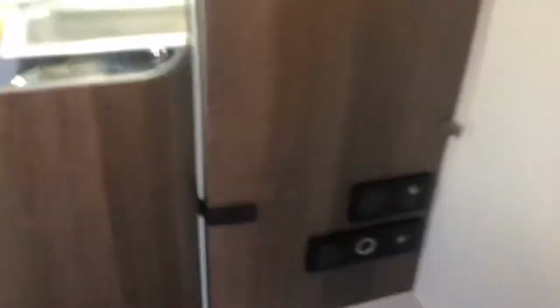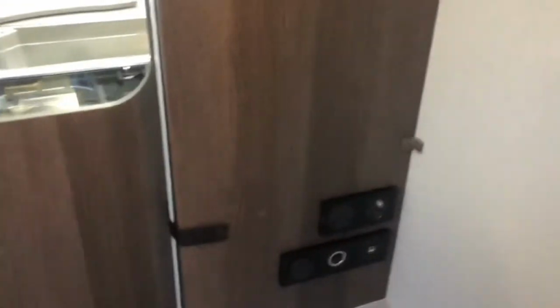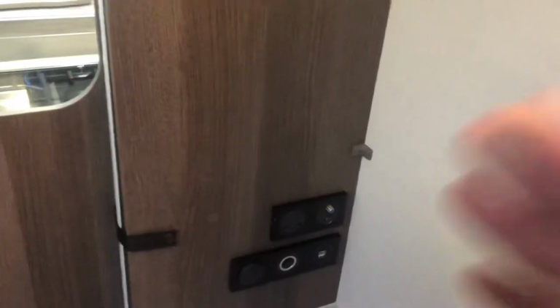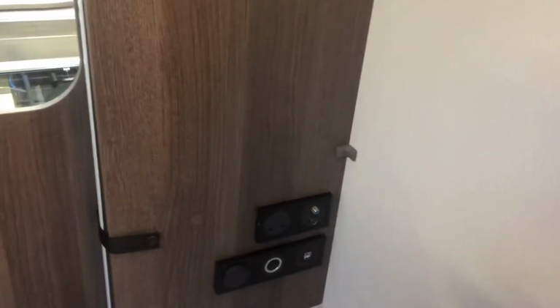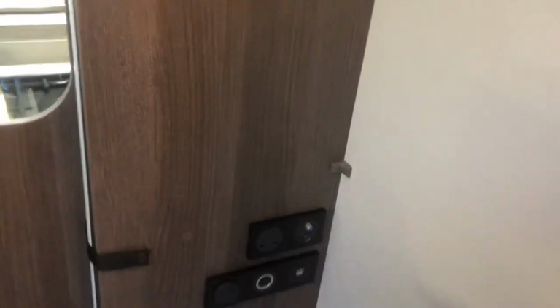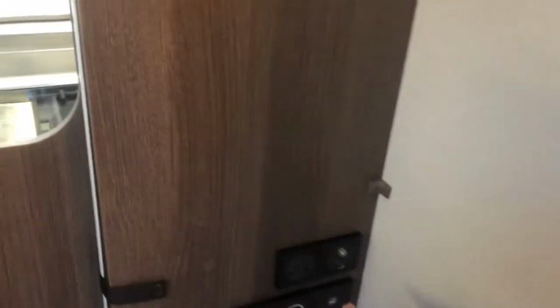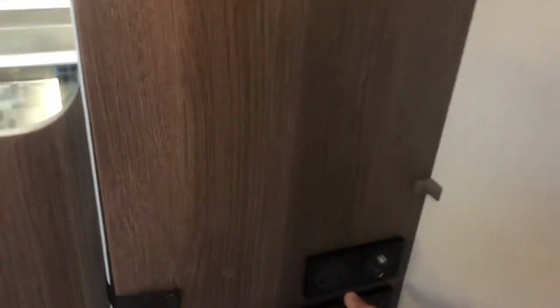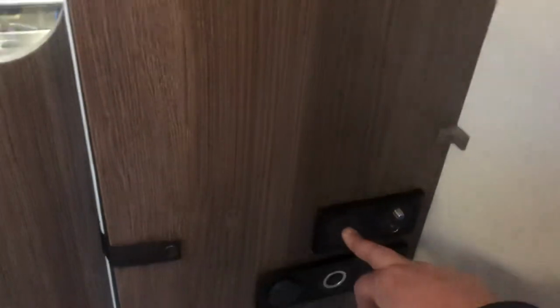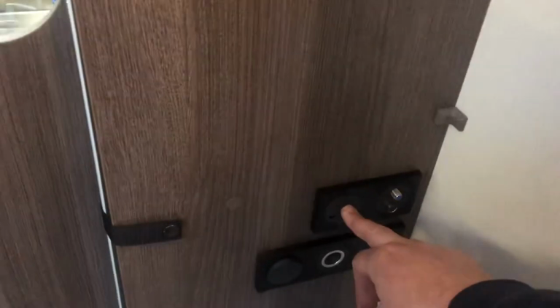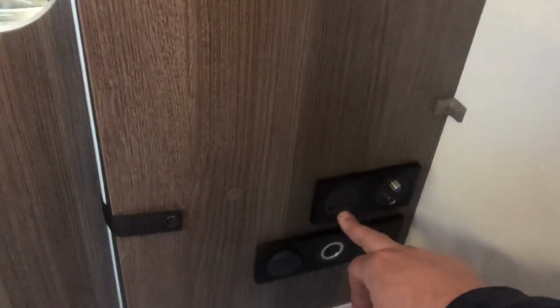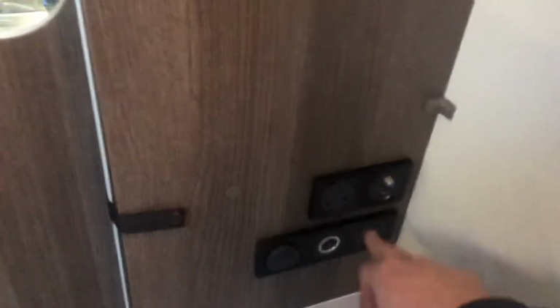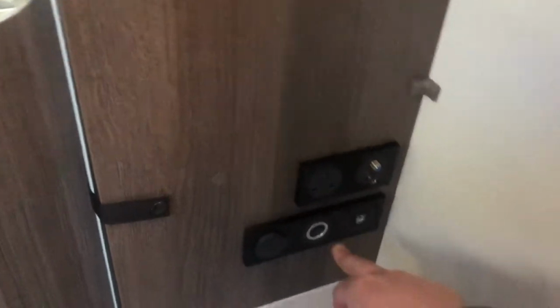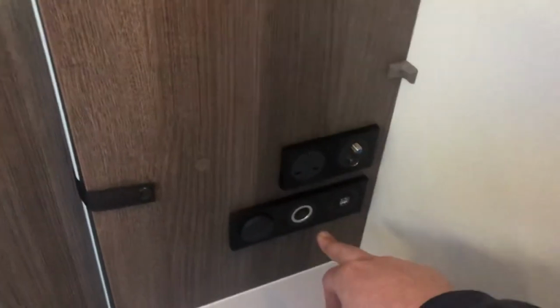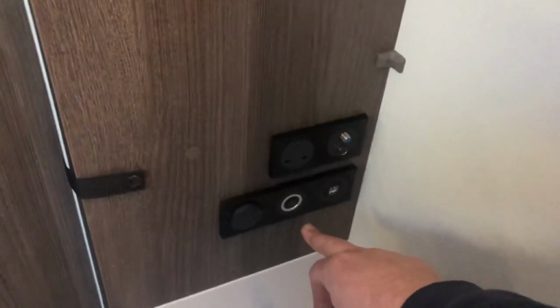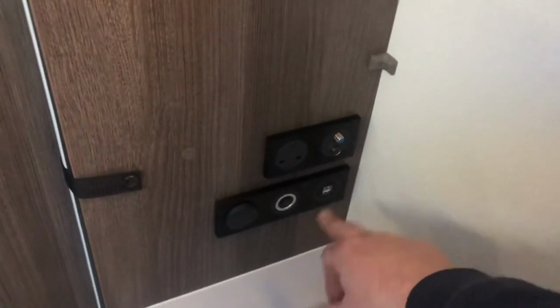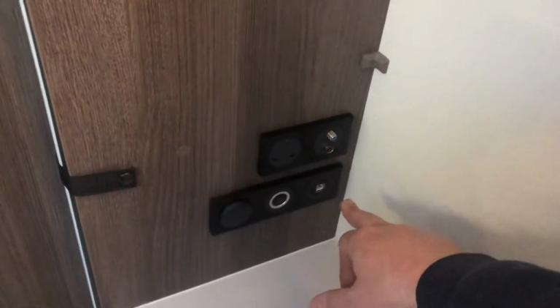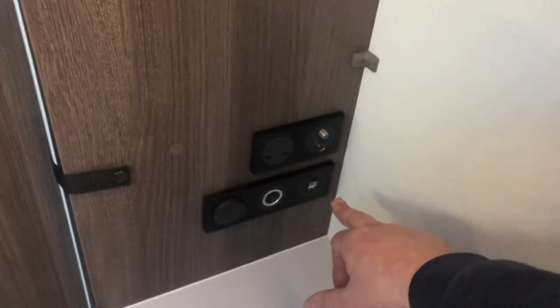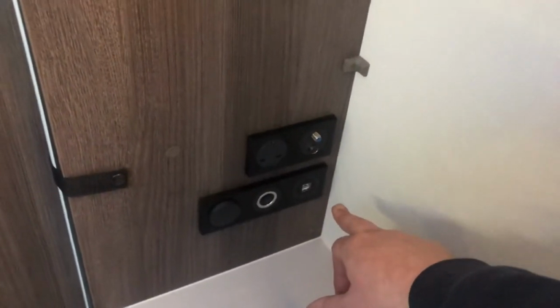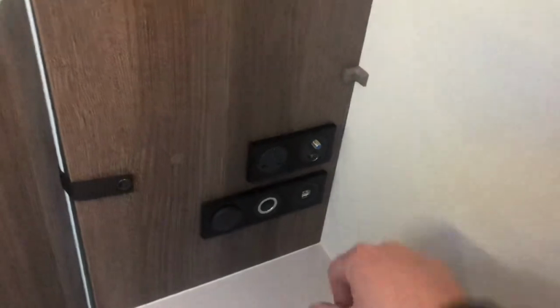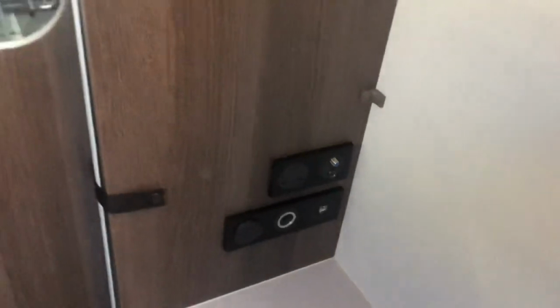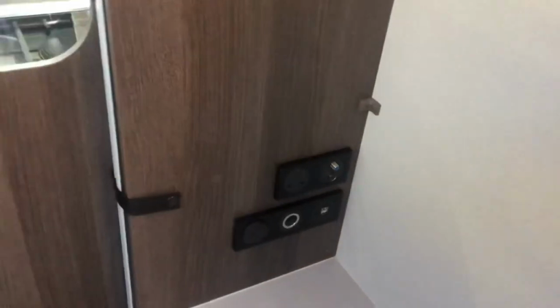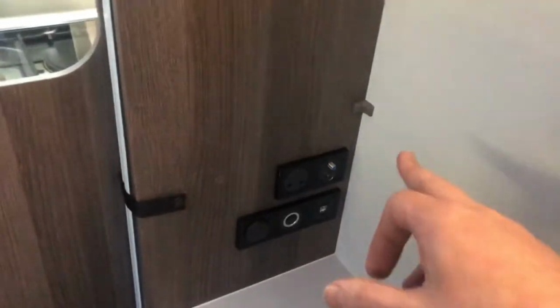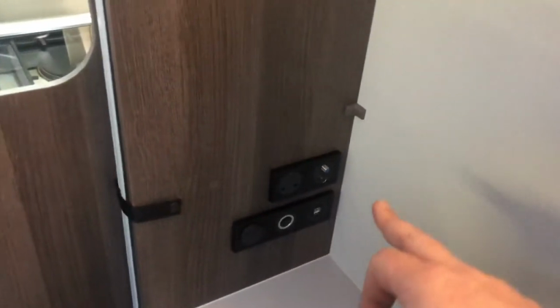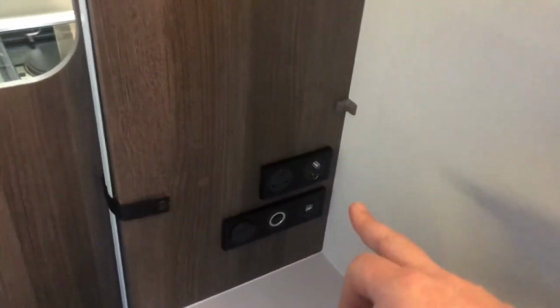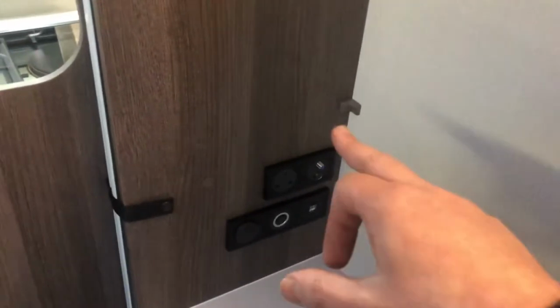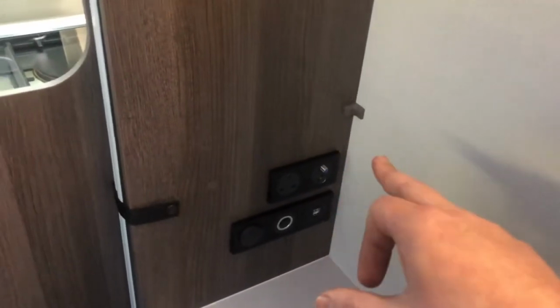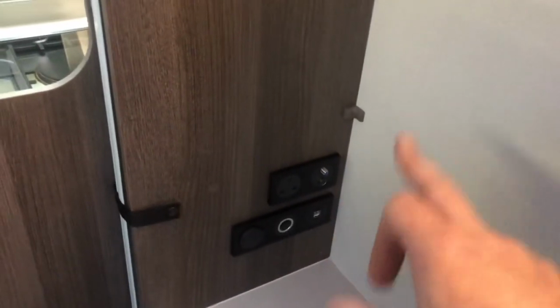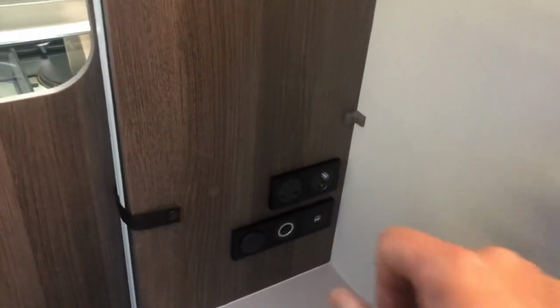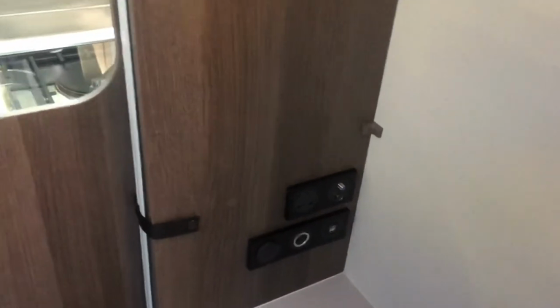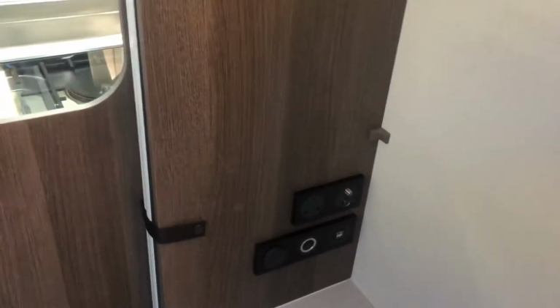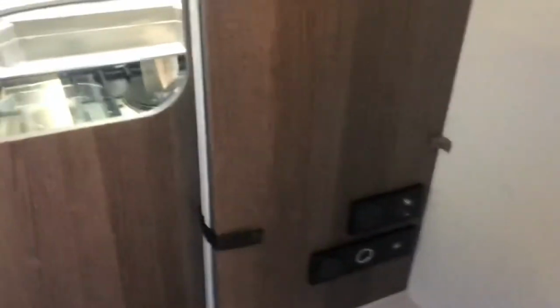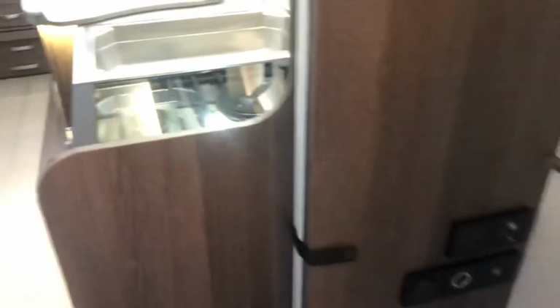There are various mains sockets — naturally when you're hooked up to mains these will work. You've got your 12-volt sockets and USB points, and there are varying points for satellite and TV throughout the van.